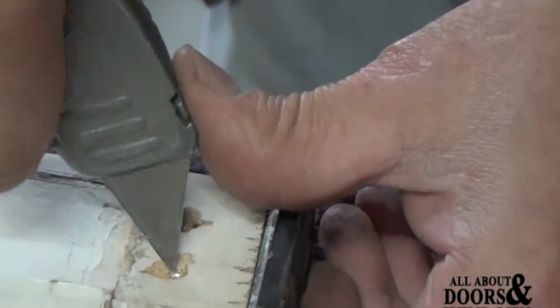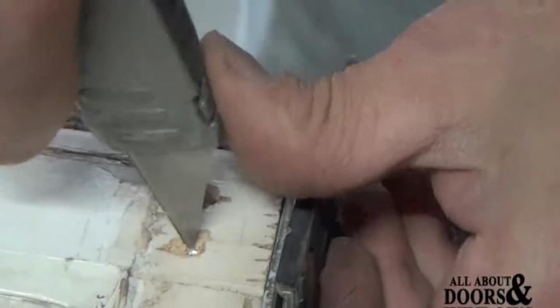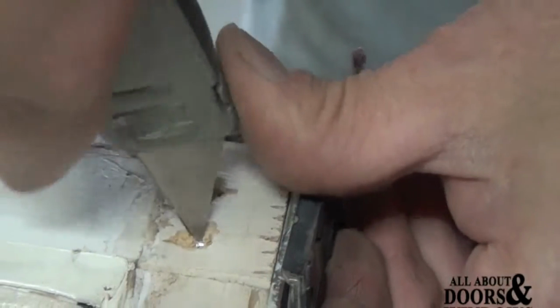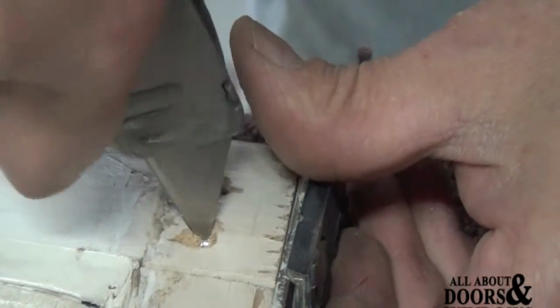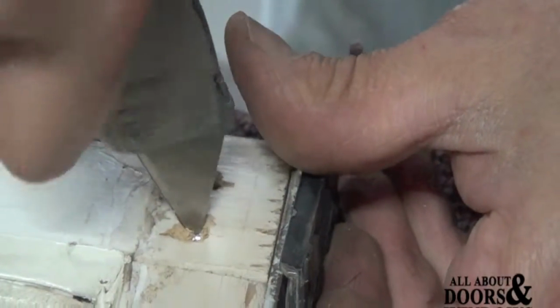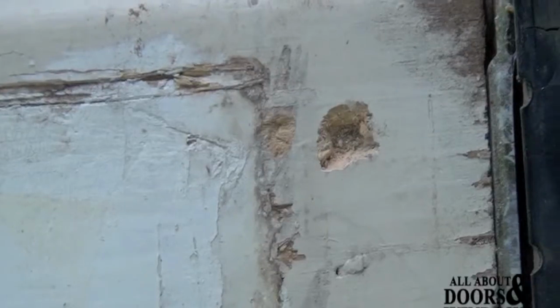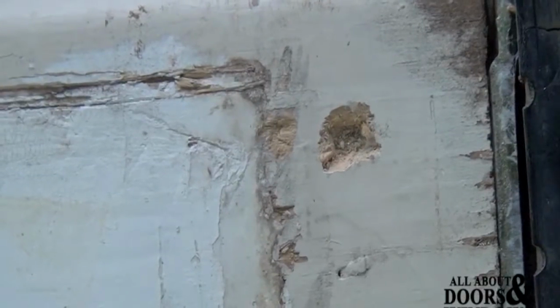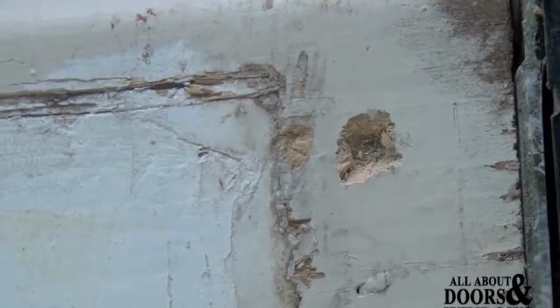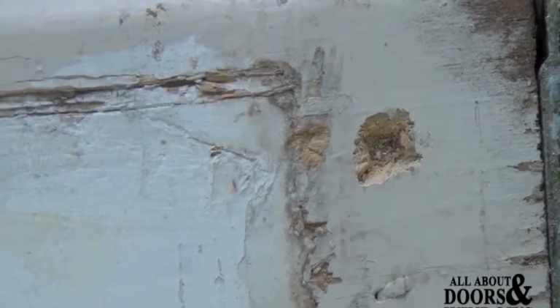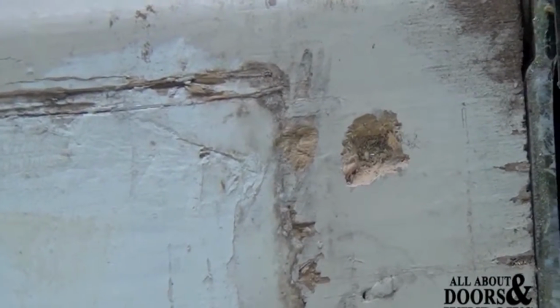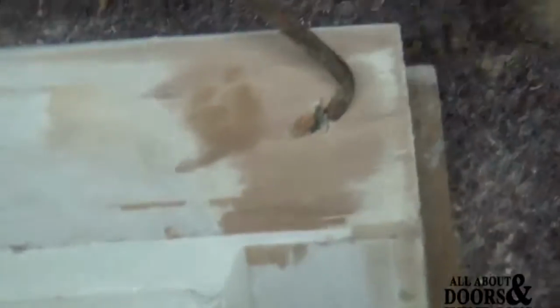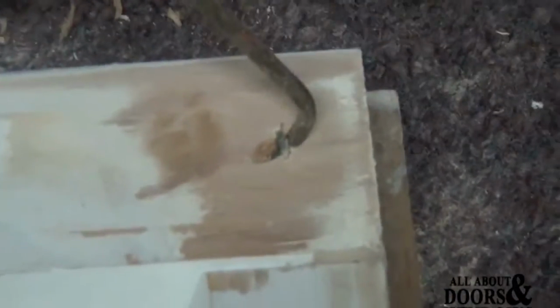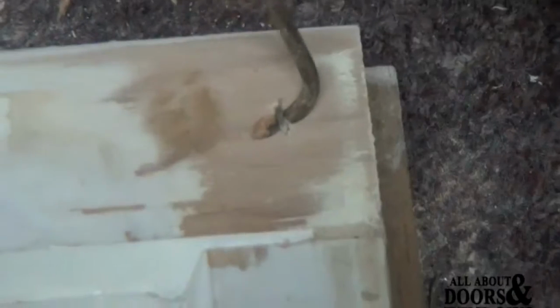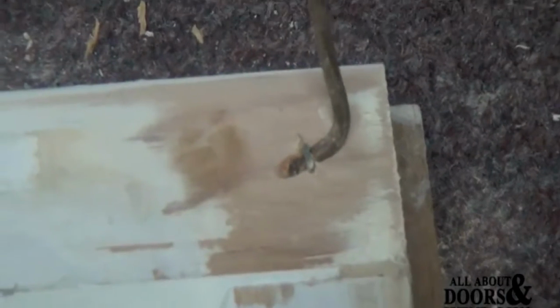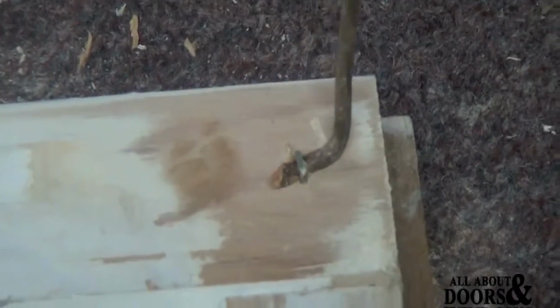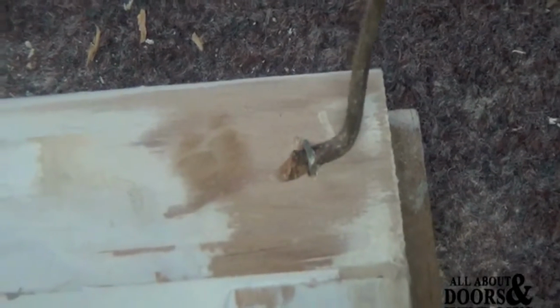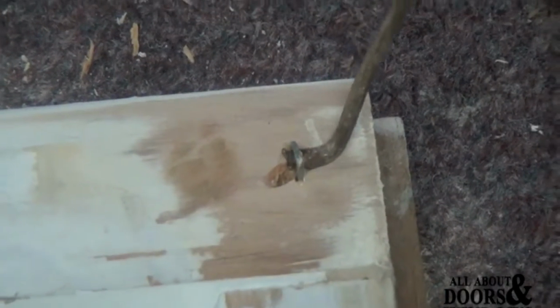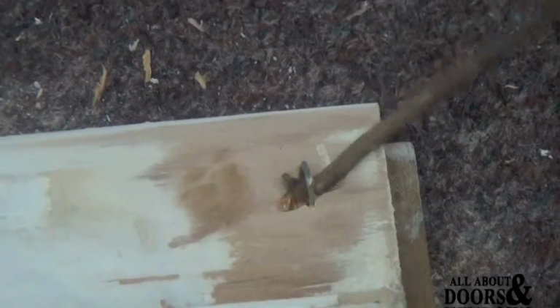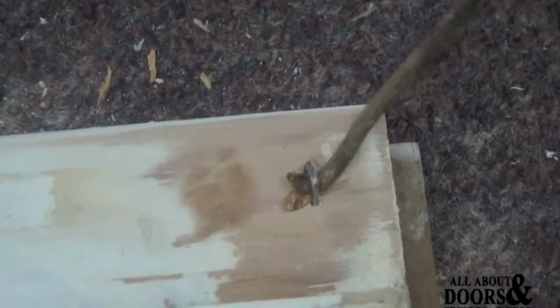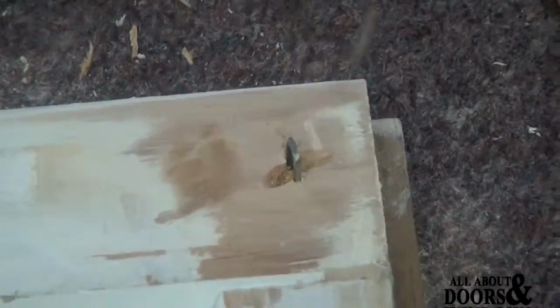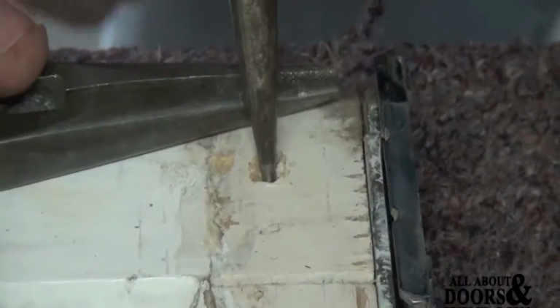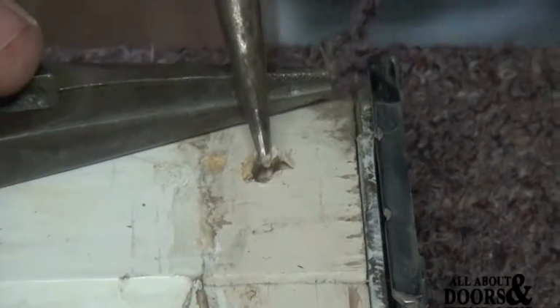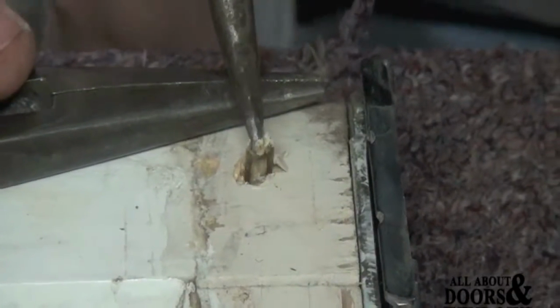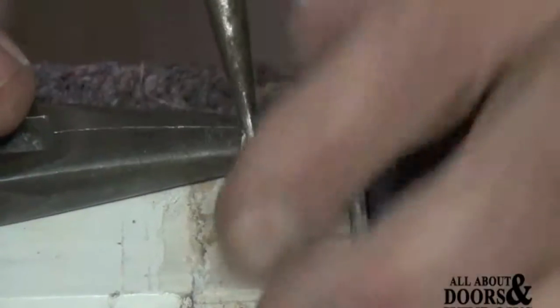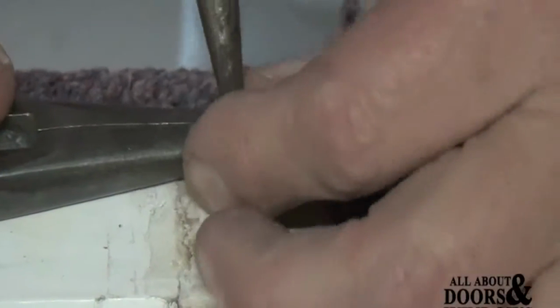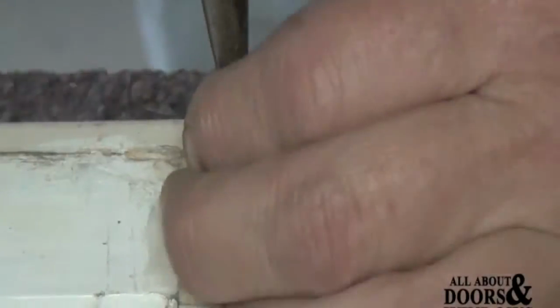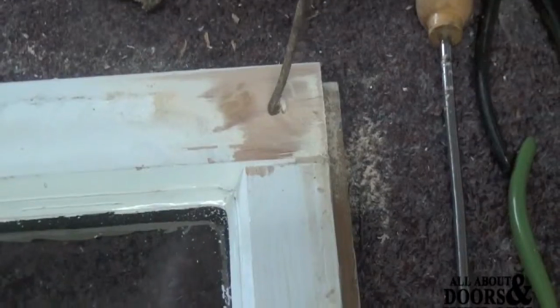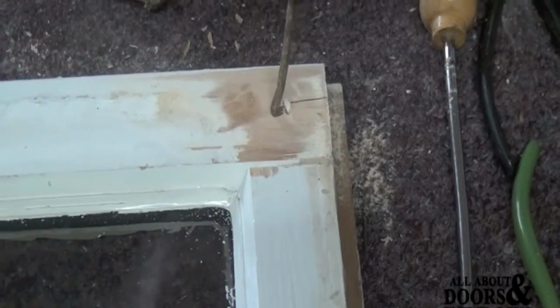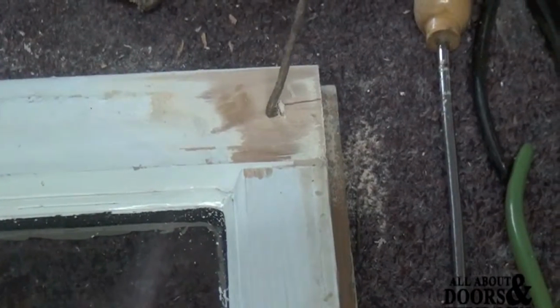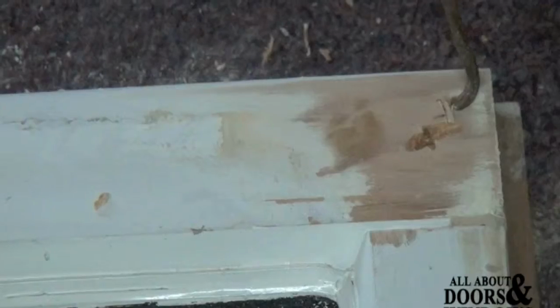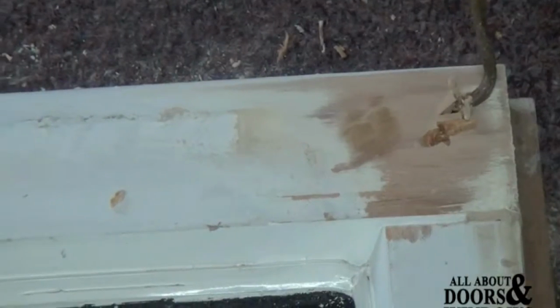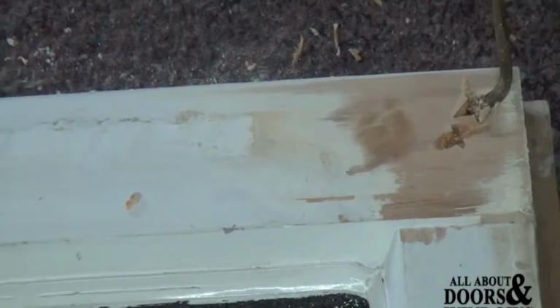Dig out the putty in the corners exposing the staples. Dig out enough around the staple so you can get under it and be able to pull it out. Pull out the staples with needle nose pliers or a hook tool, being careful not to split the wood.